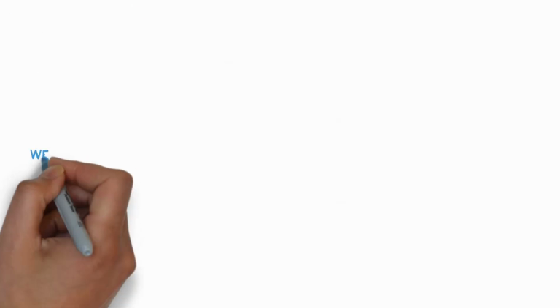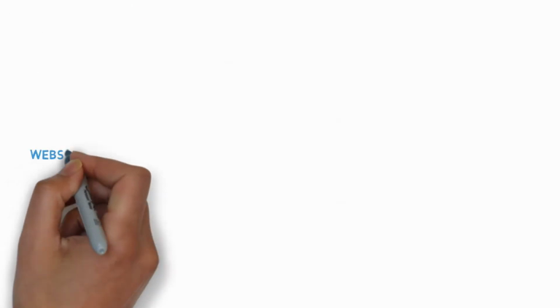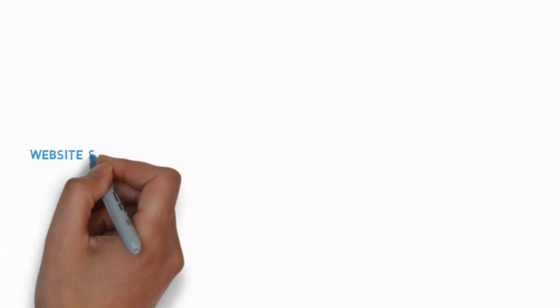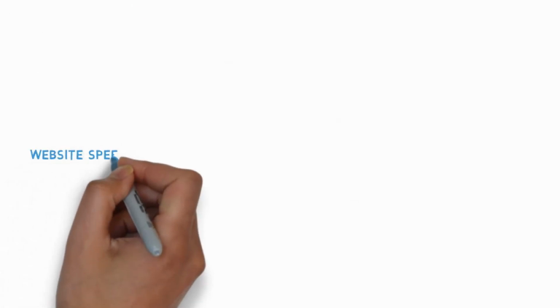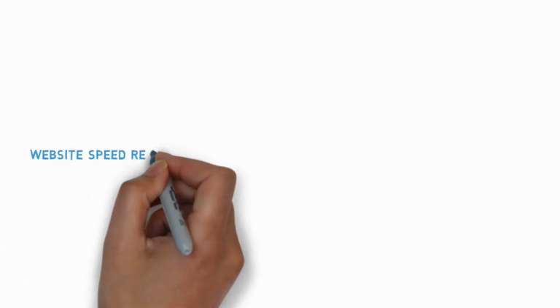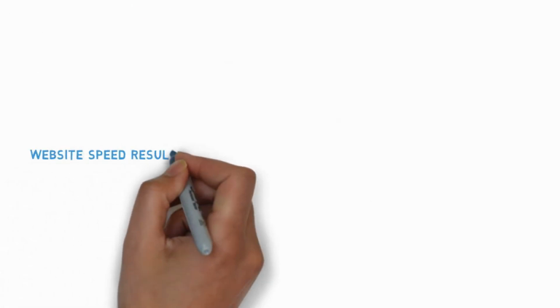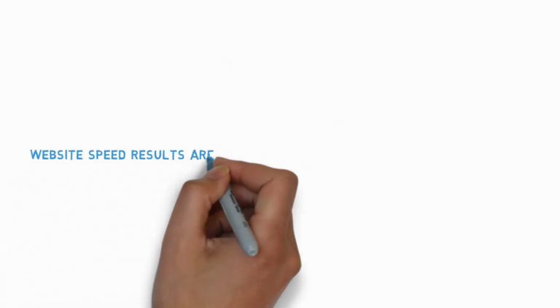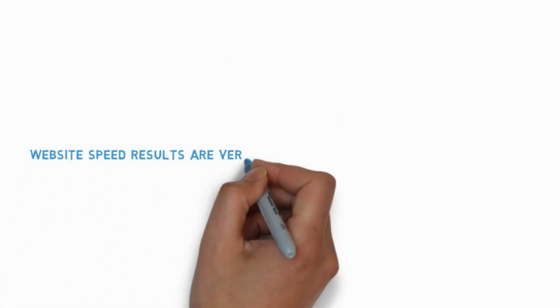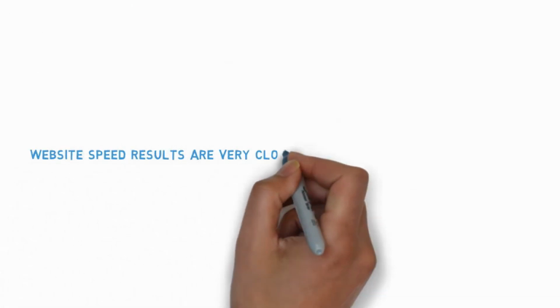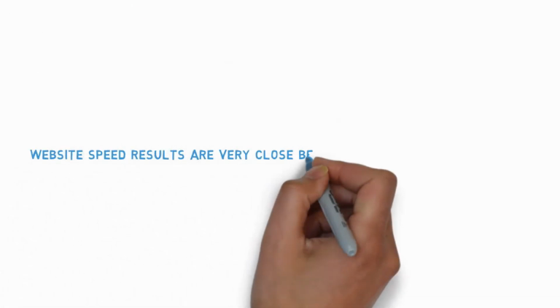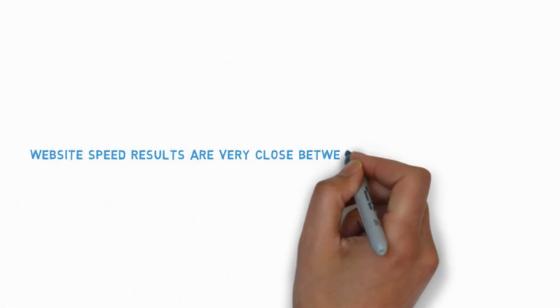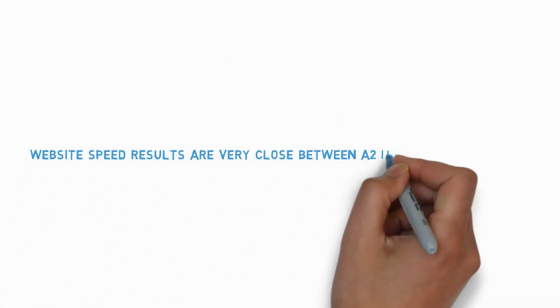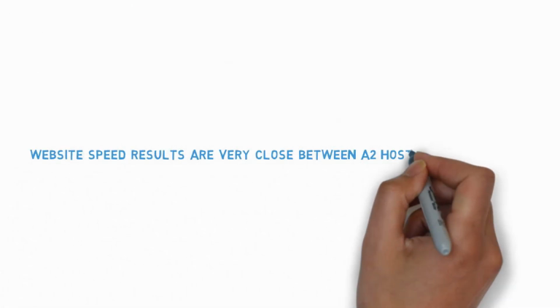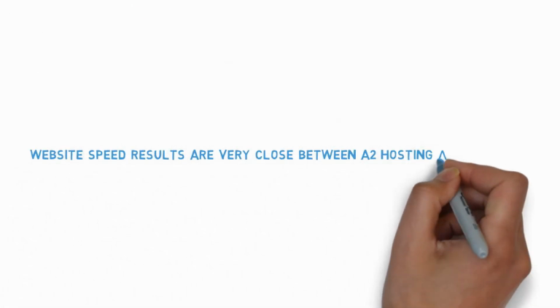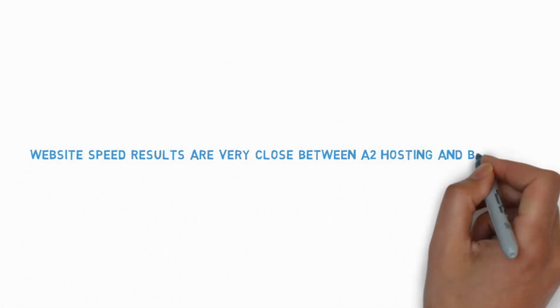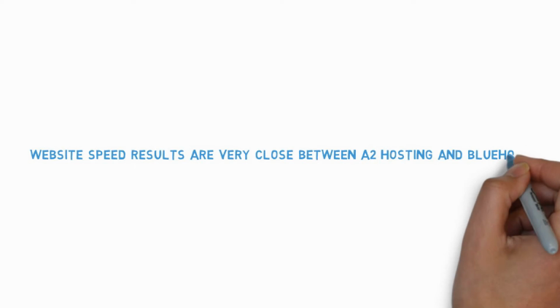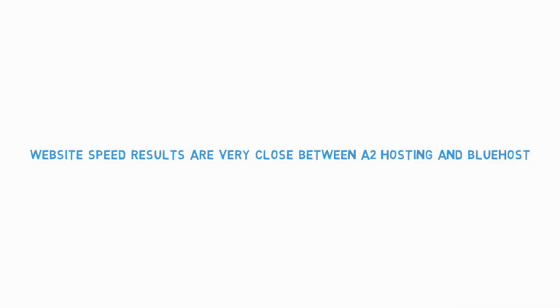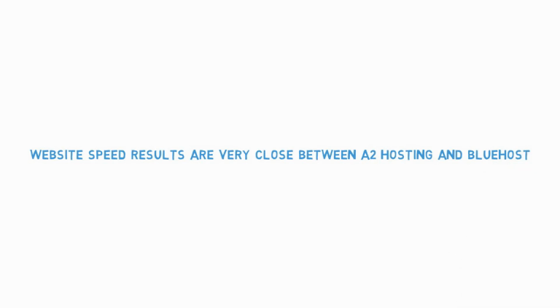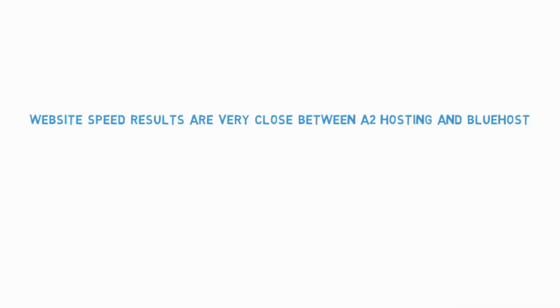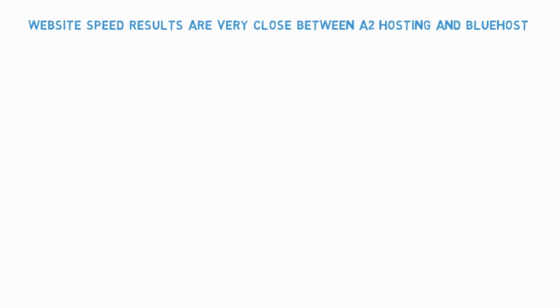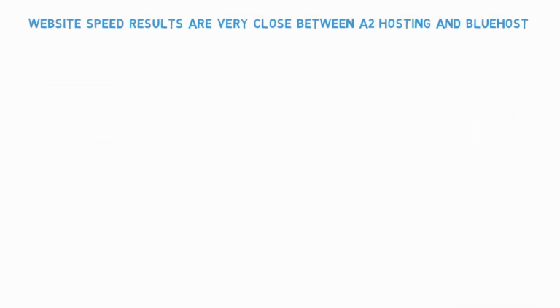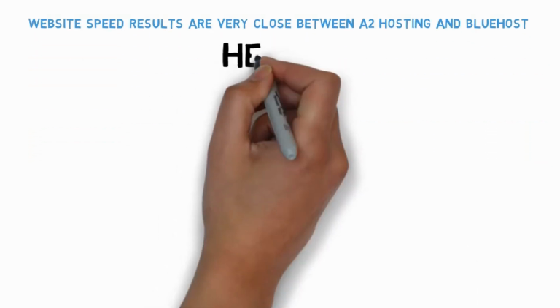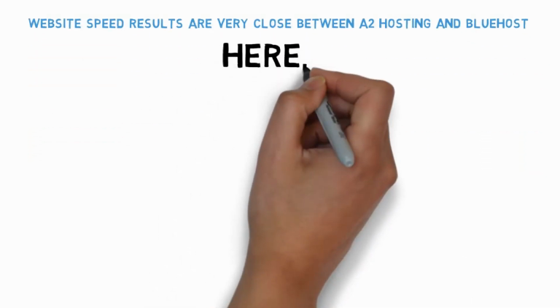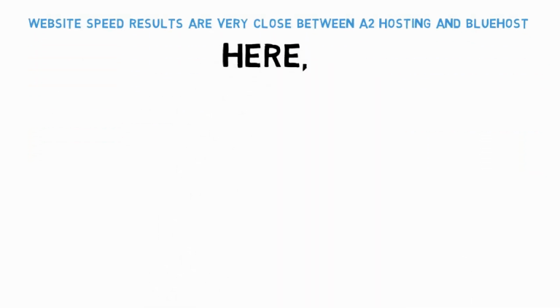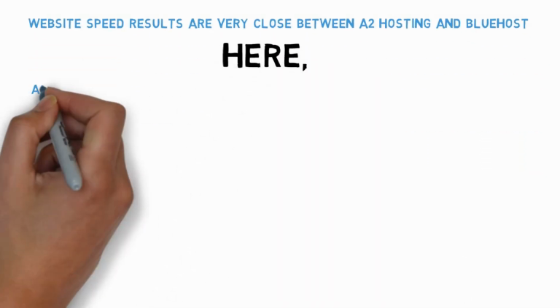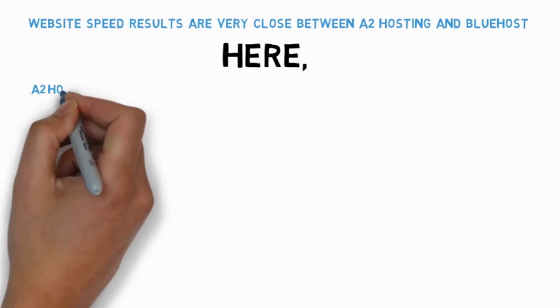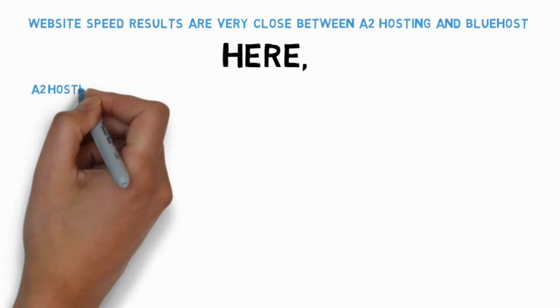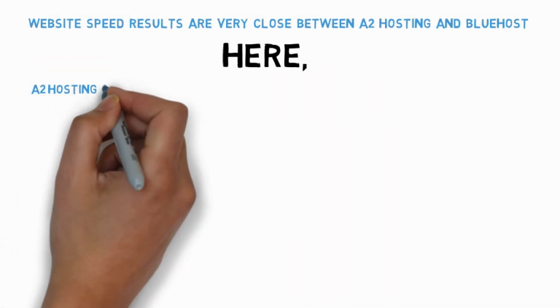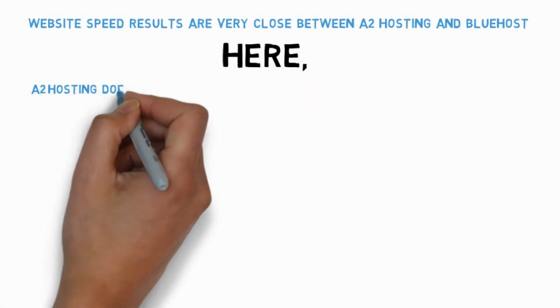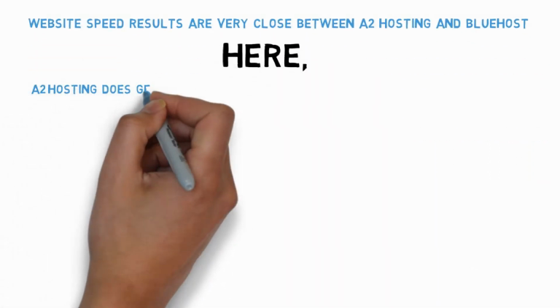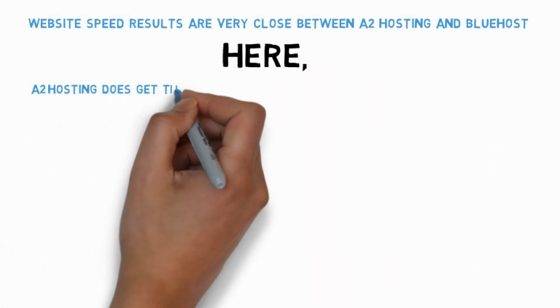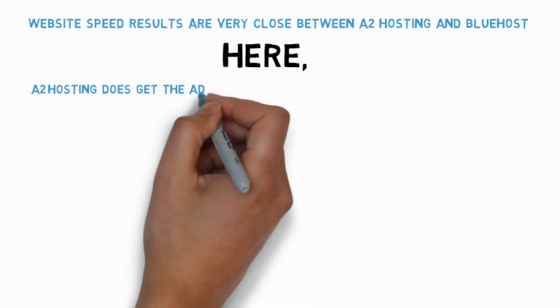The website speed results have been very close between A2 Hosting and Bluehost. Here, A2 Hosting does get the advantage, having posted slightly faster times.